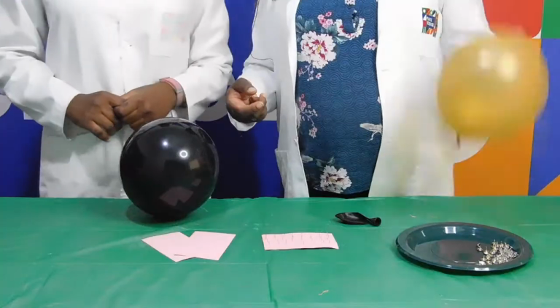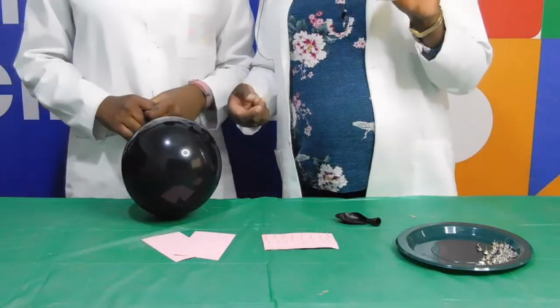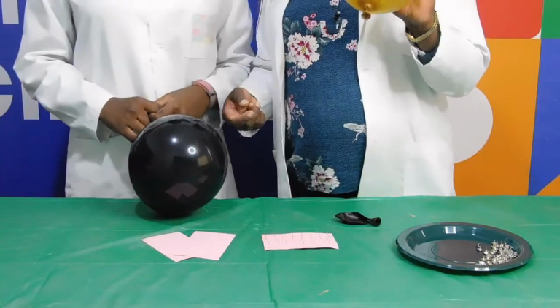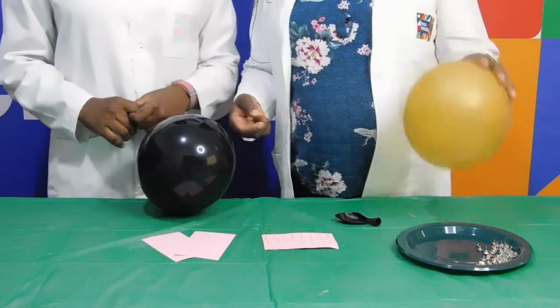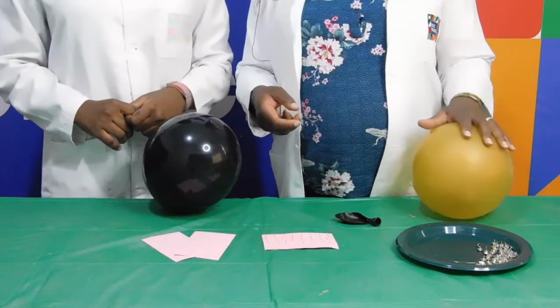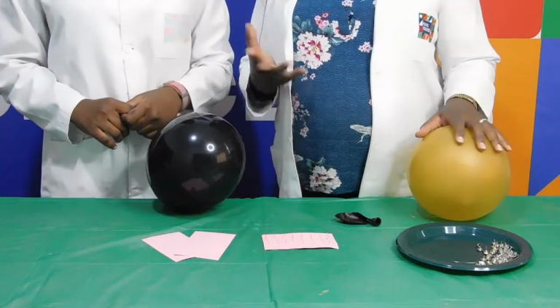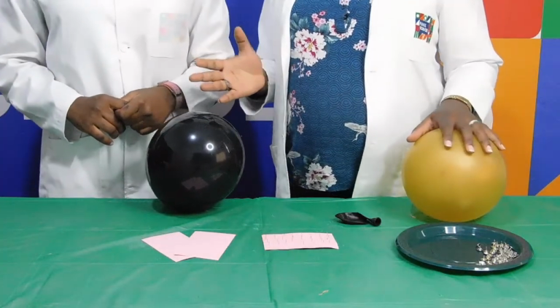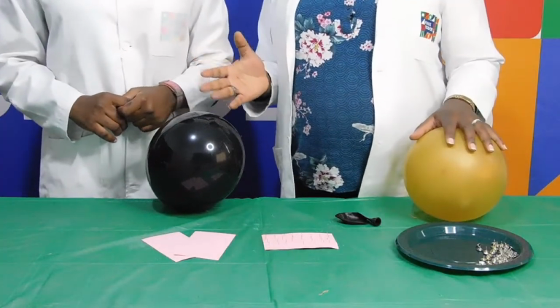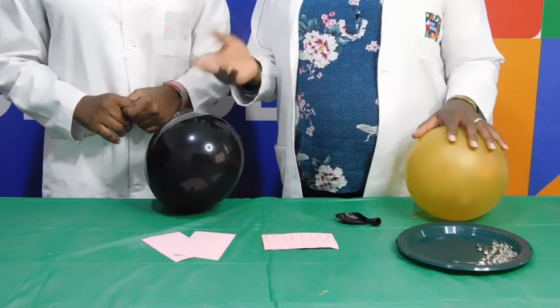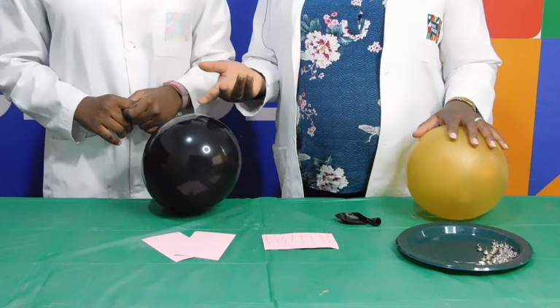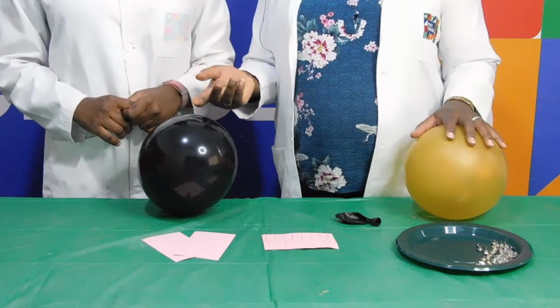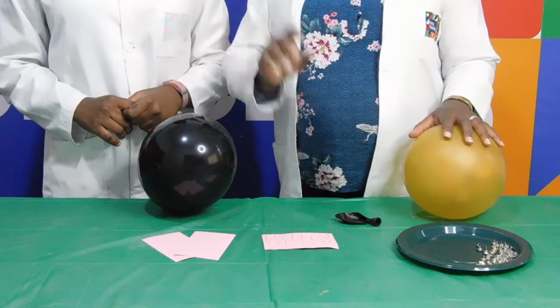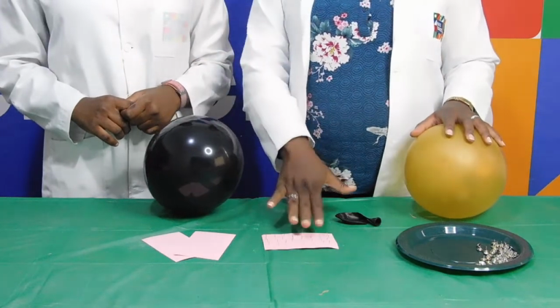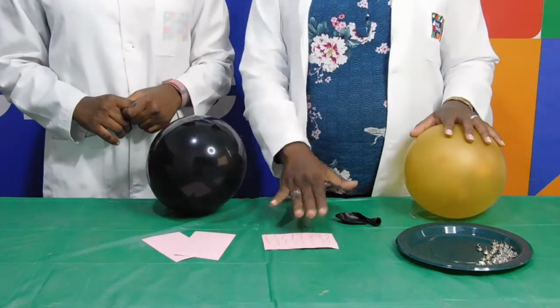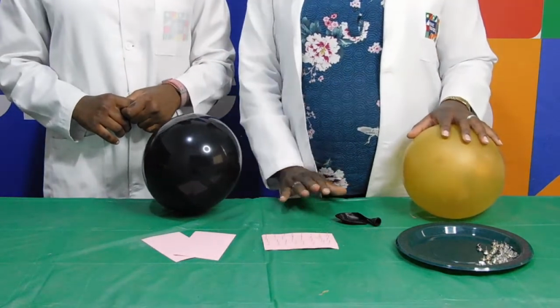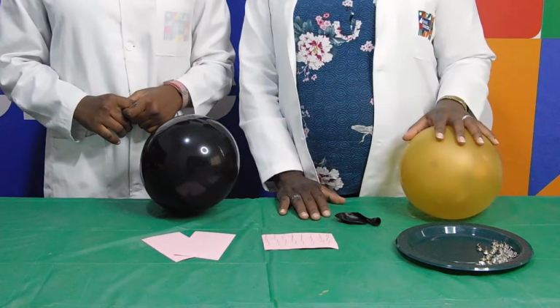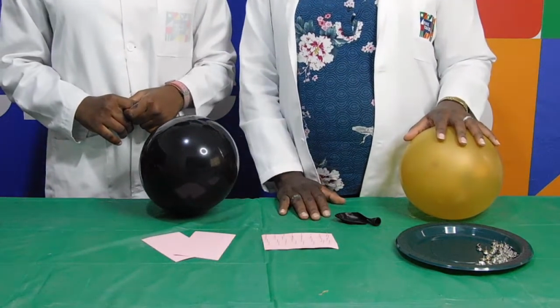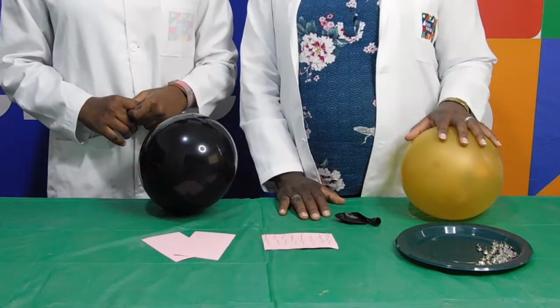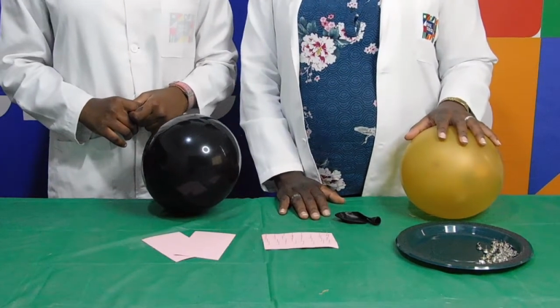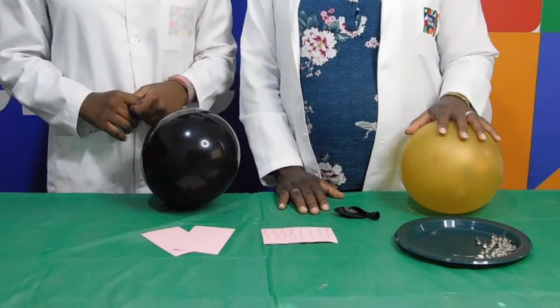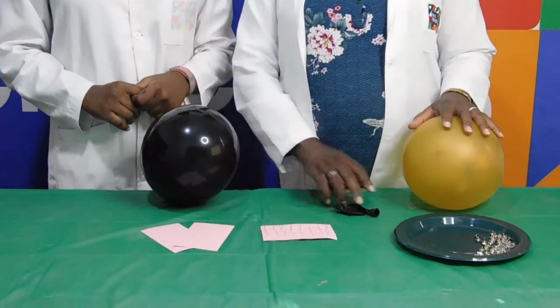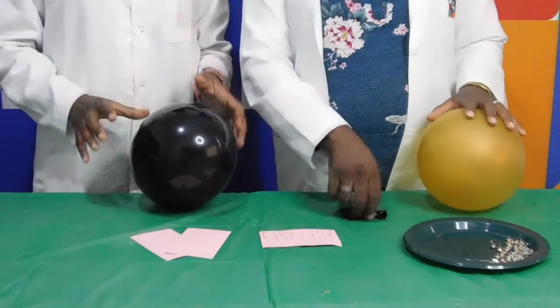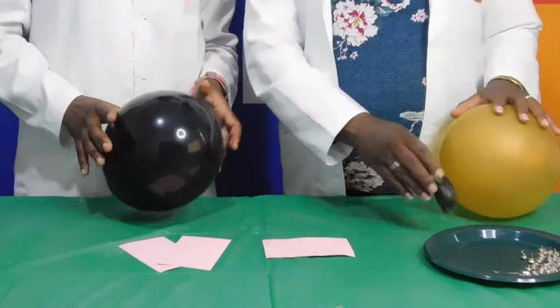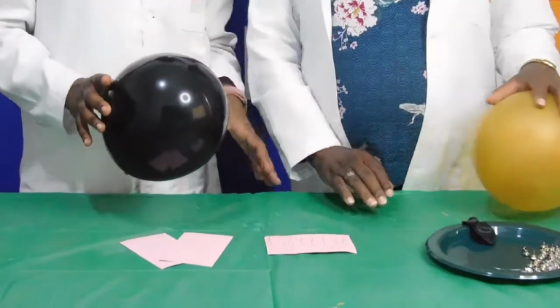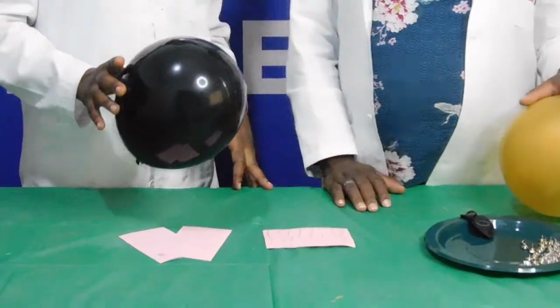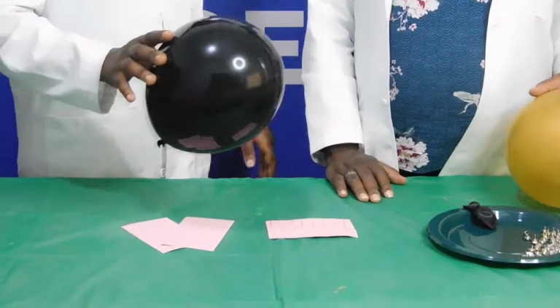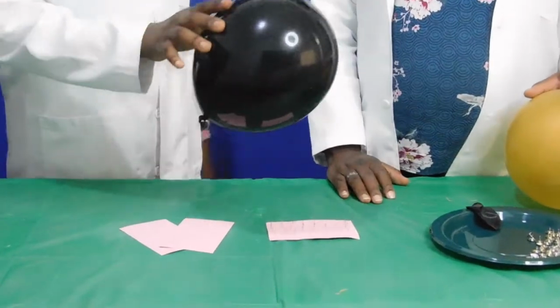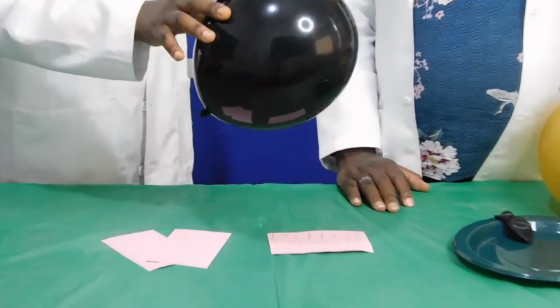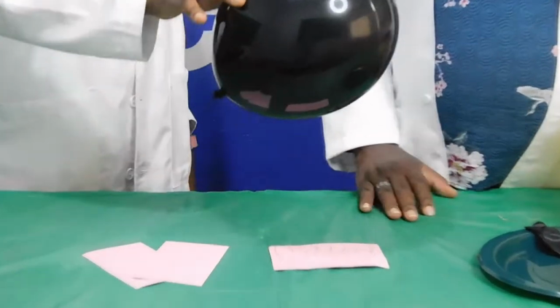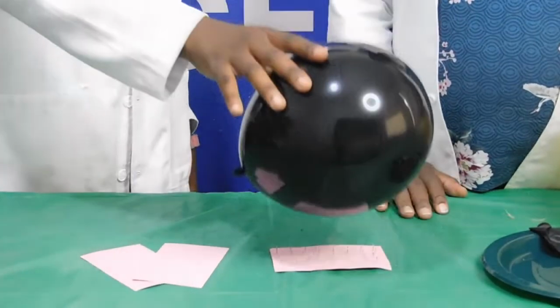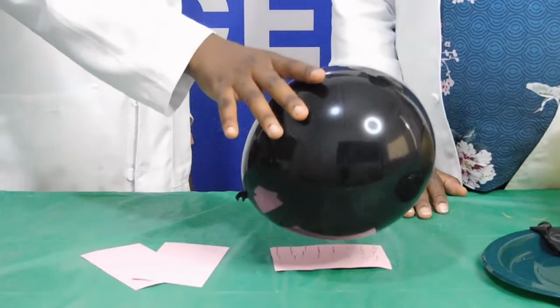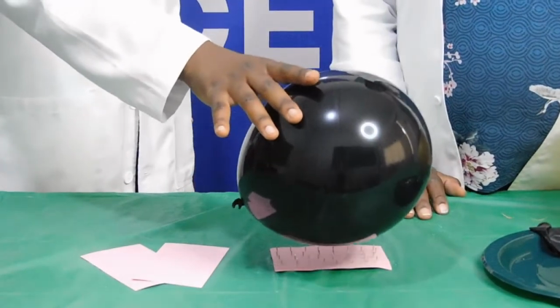I've brought an extra balloon just to show you something. So what you can do now, place the balloon on top of the thumbtacks and see what happens. Please place it on top — yeah, you have to lay it here.